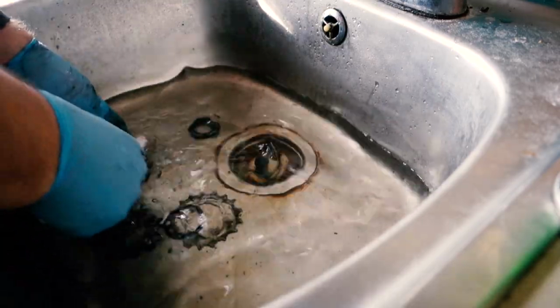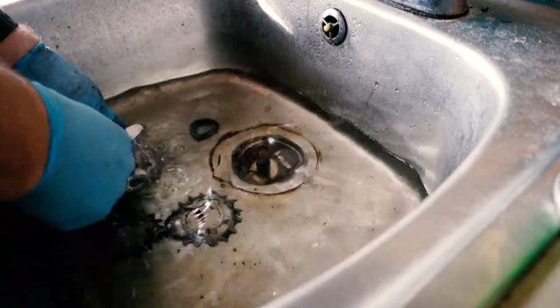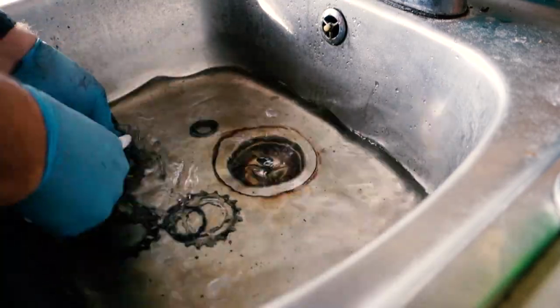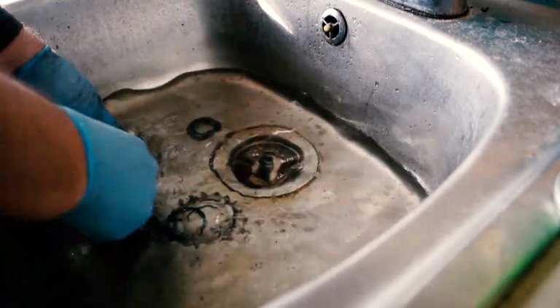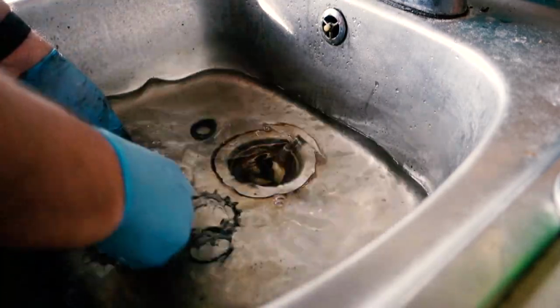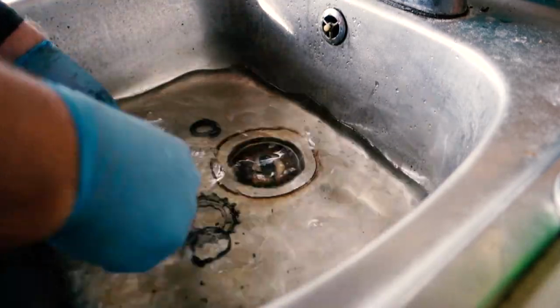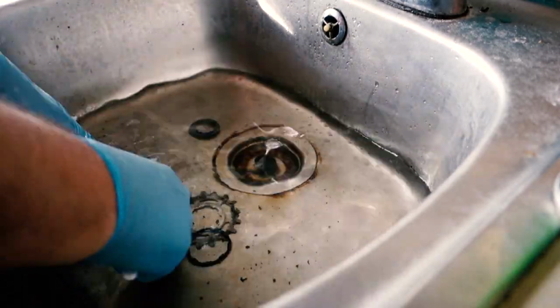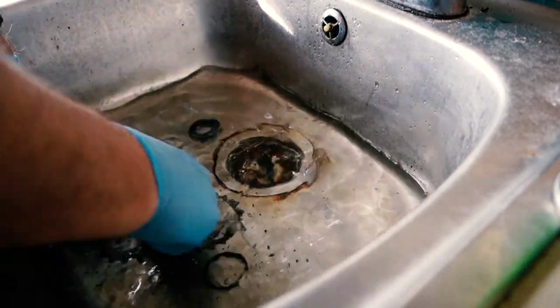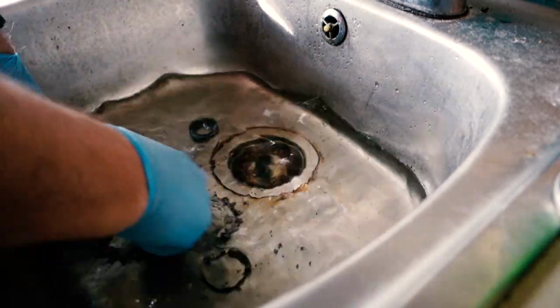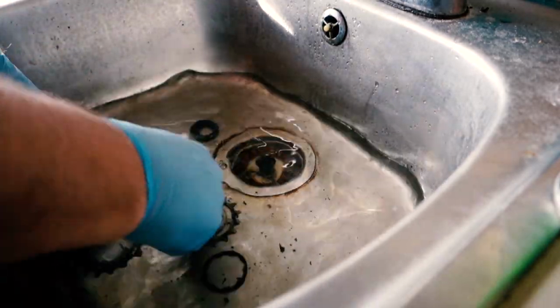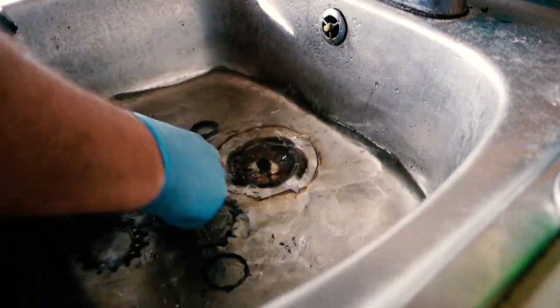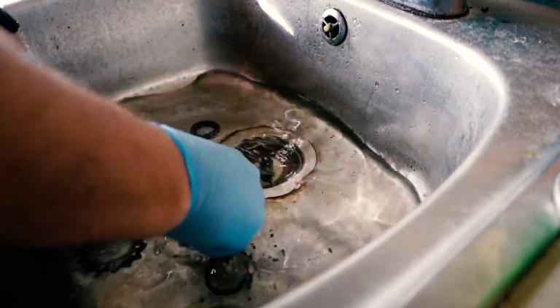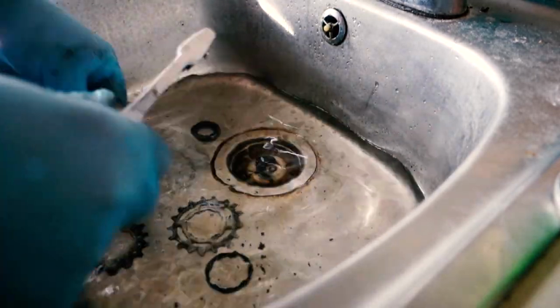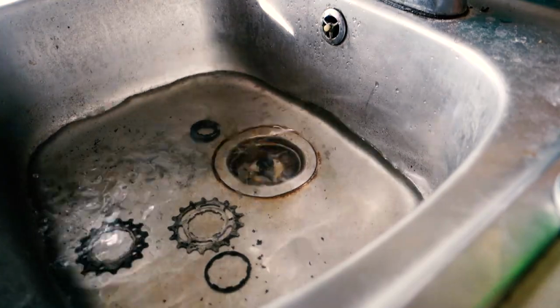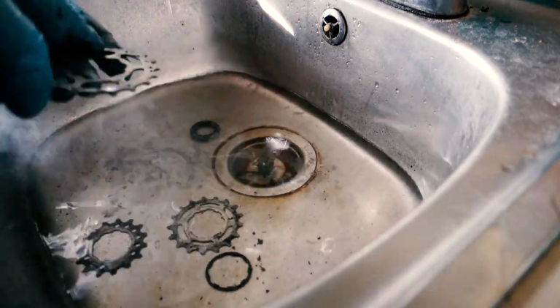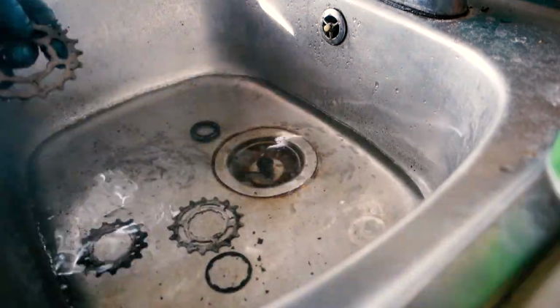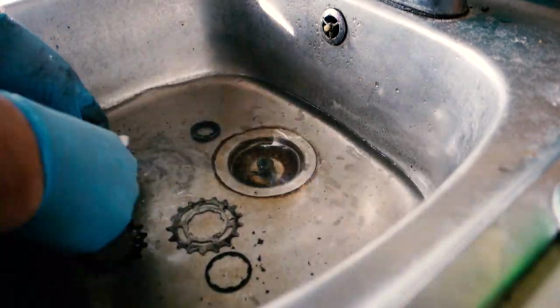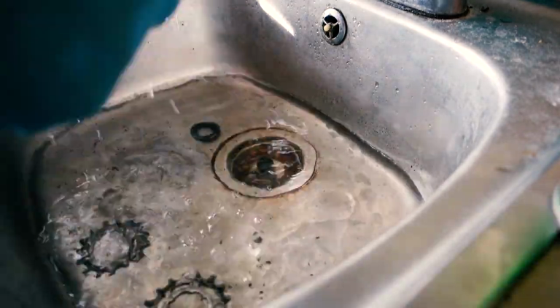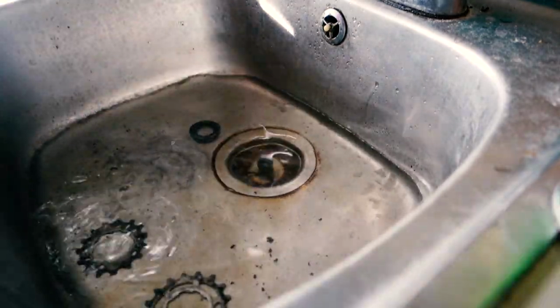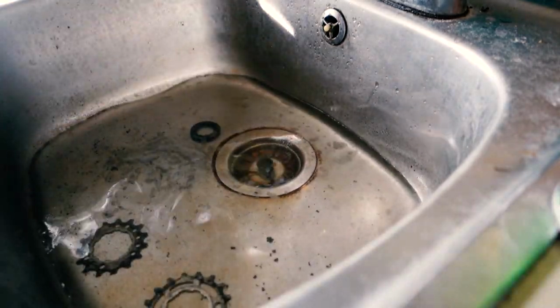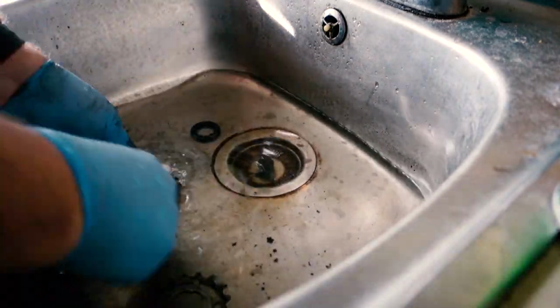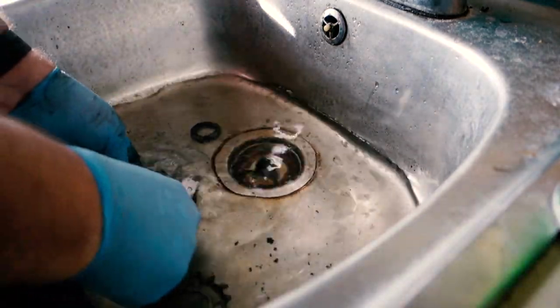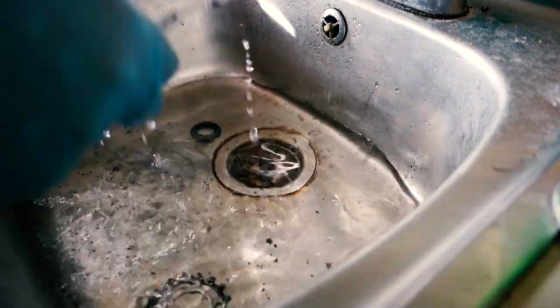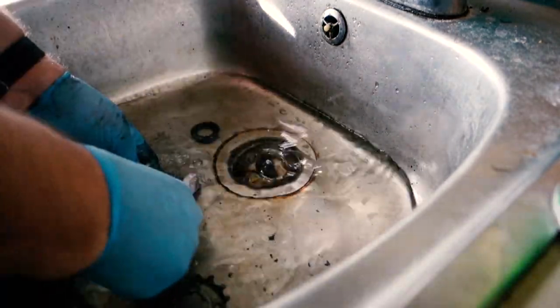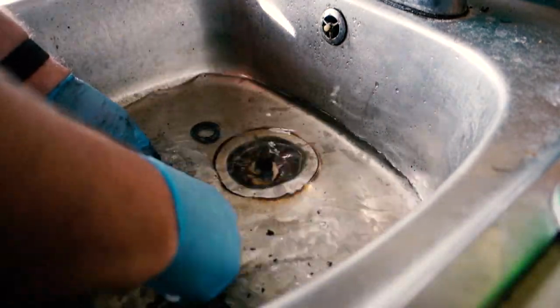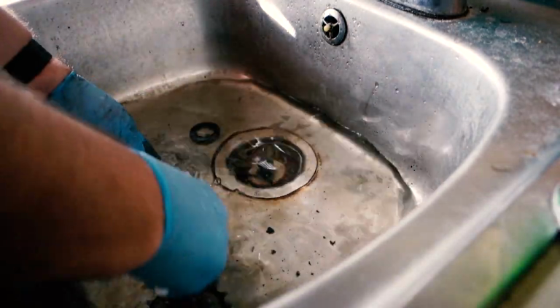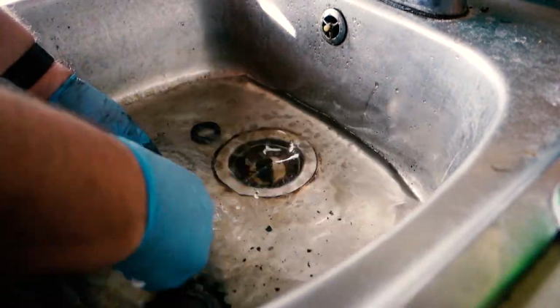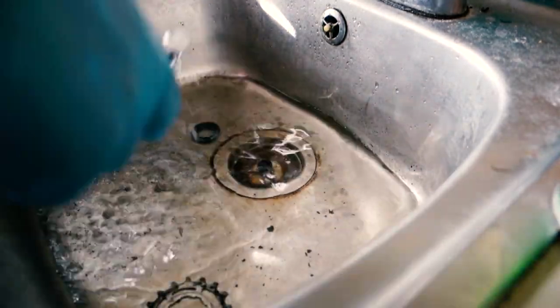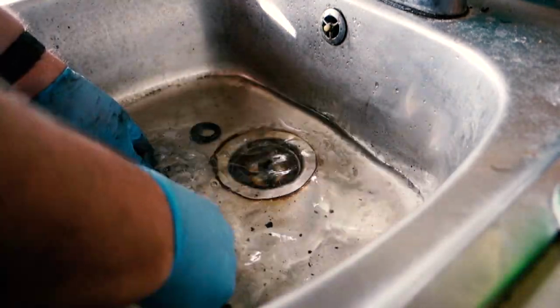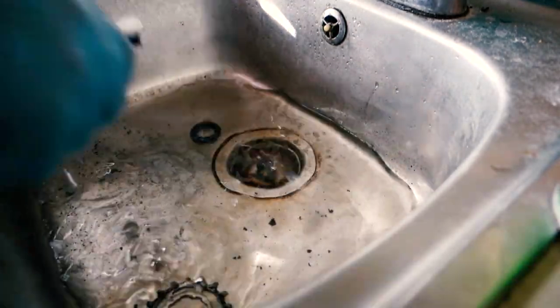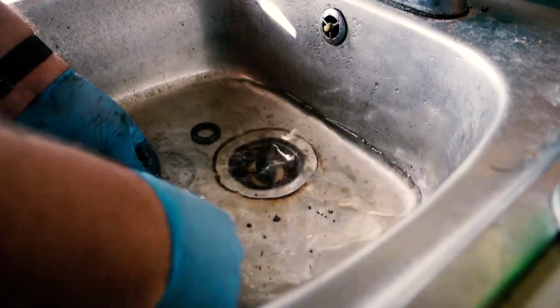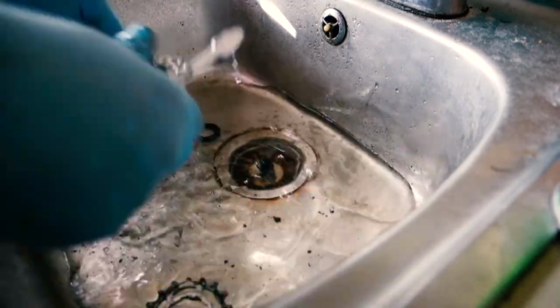That said, I still had to take it to the sink, take an old toothbrush and use a bit of degreaser spray and a lot of elbow grease to really give these components a proper clean up.